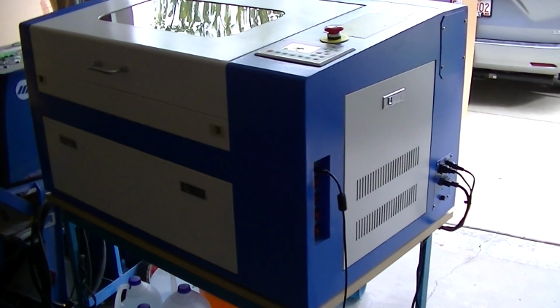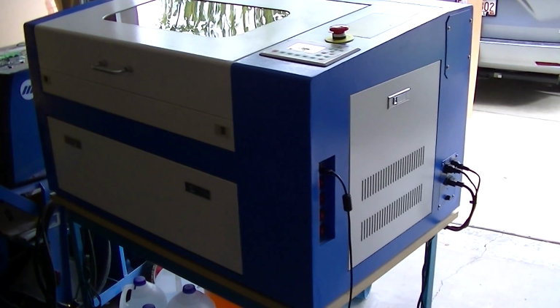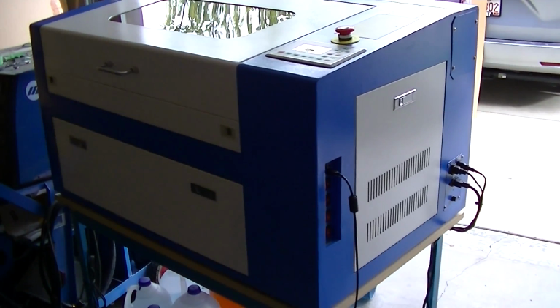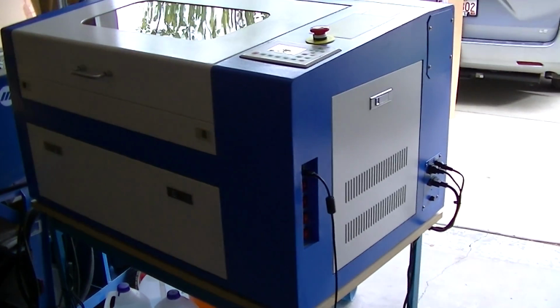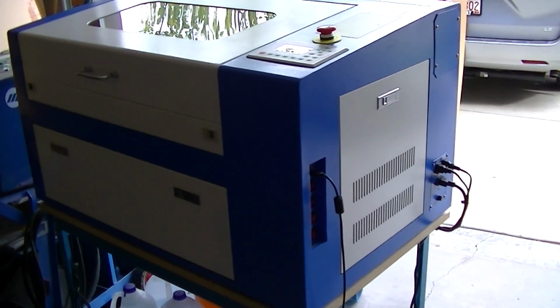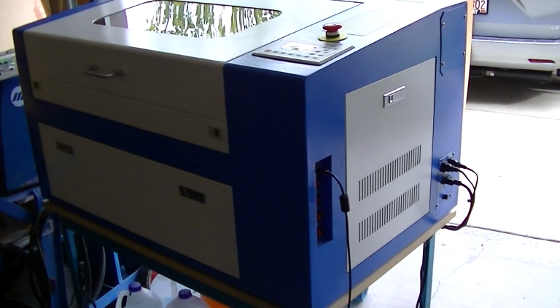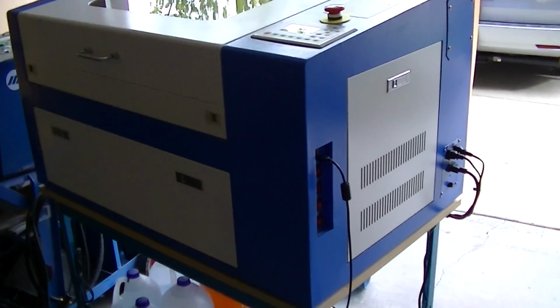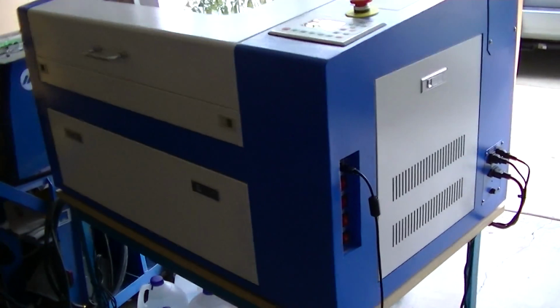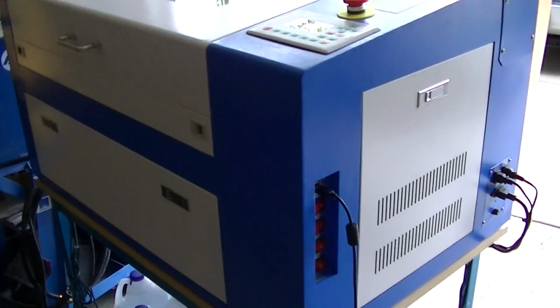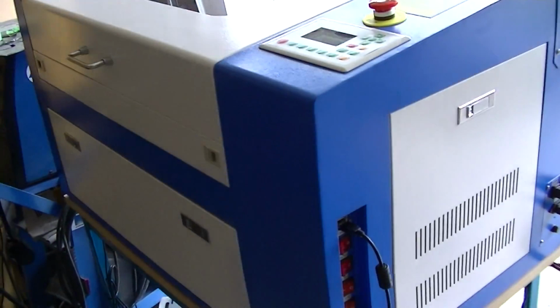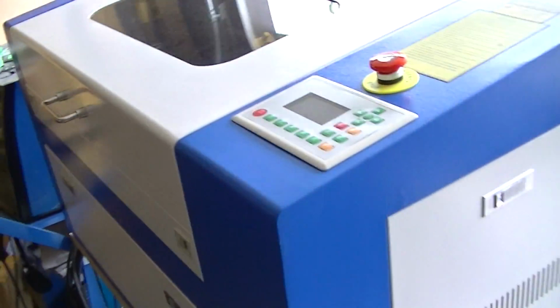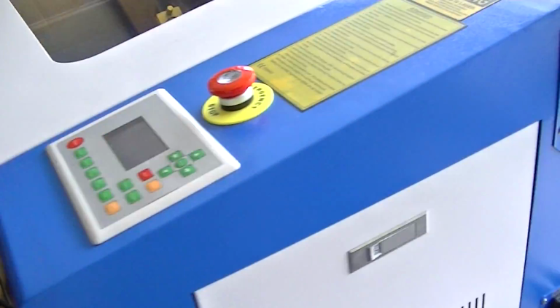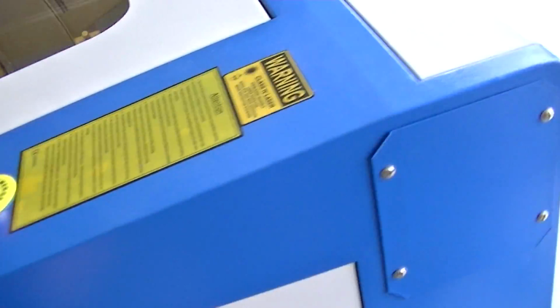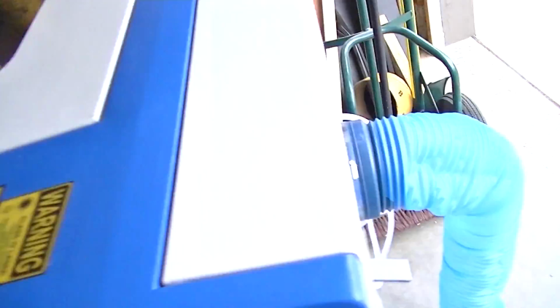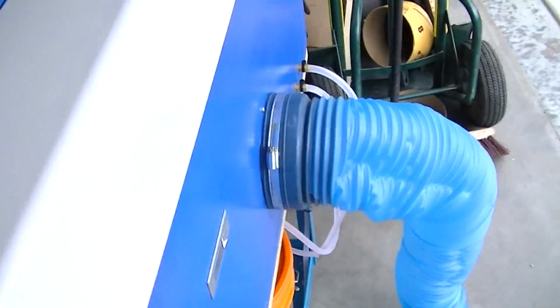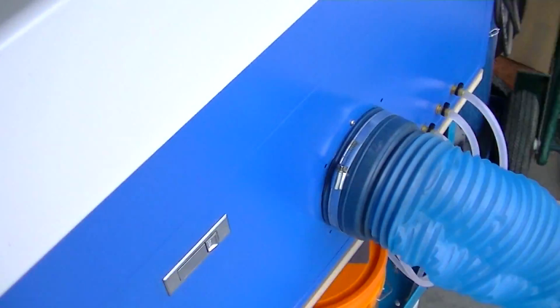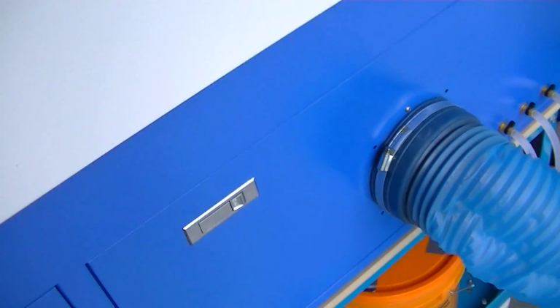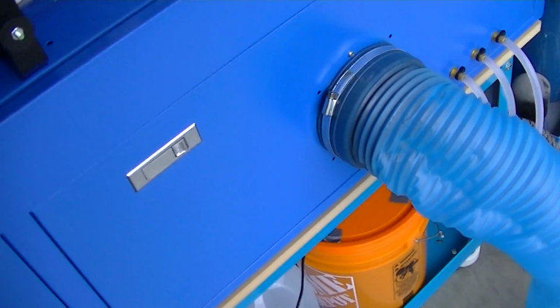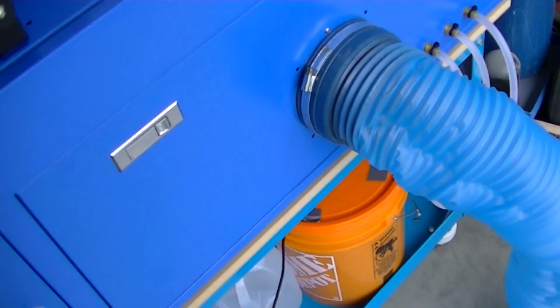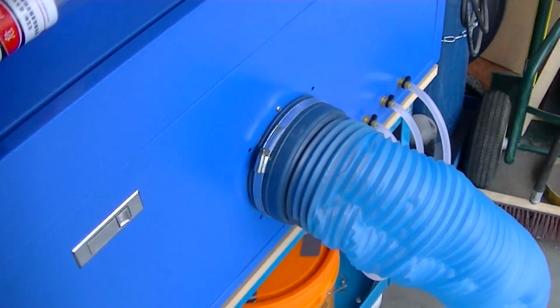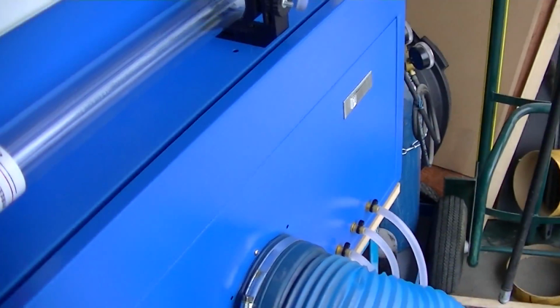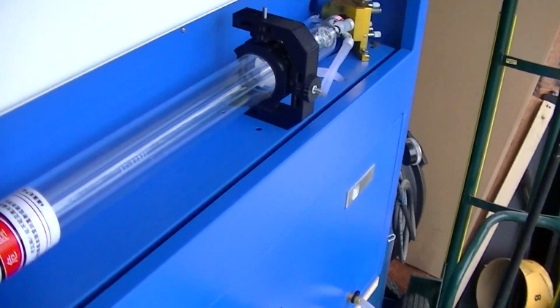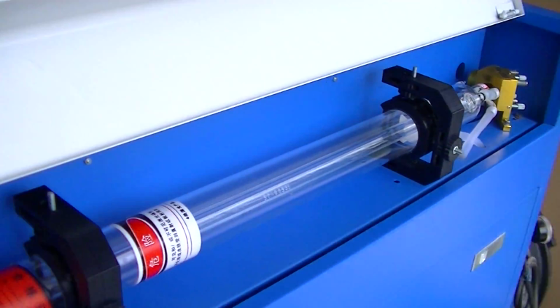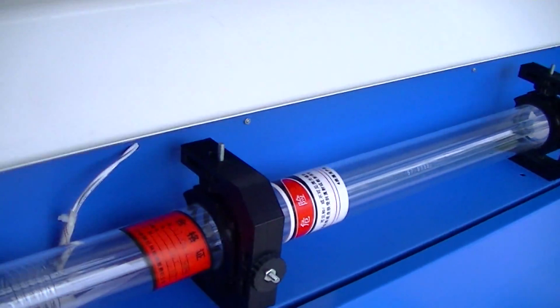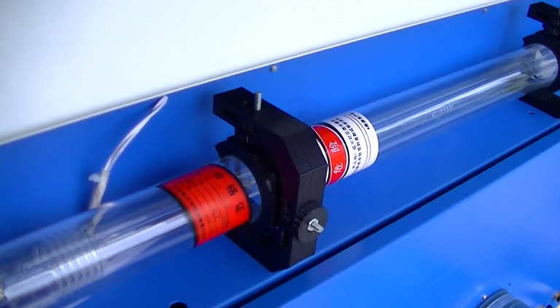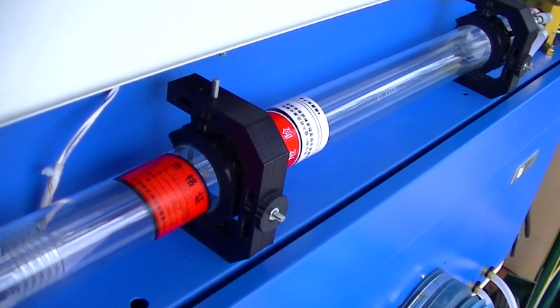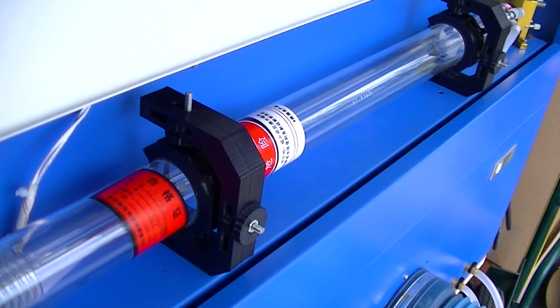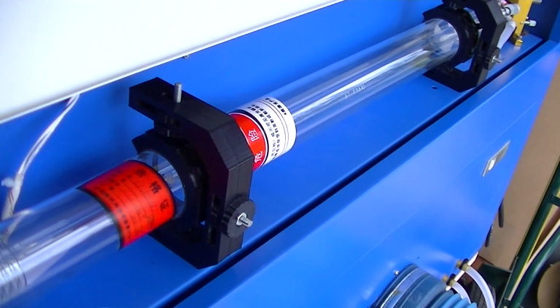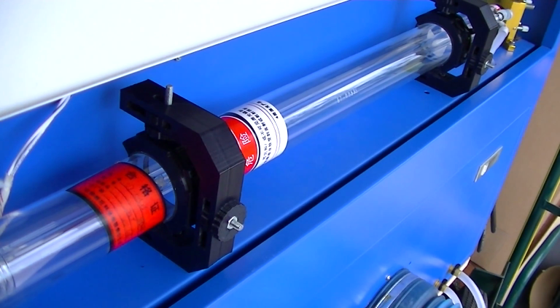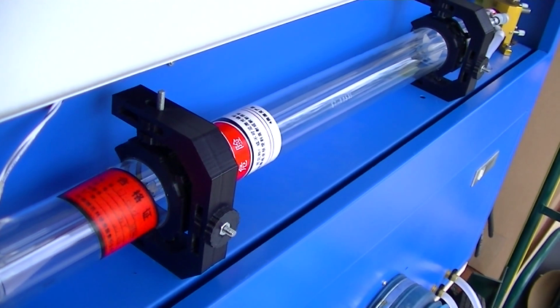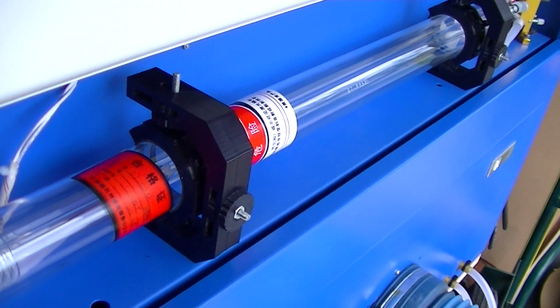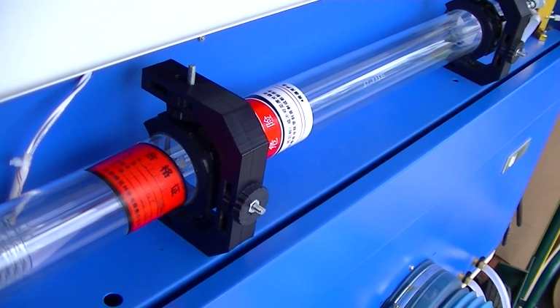Hey guys, here's the 50 watt laser cutter. Just a quick video to show you the mounts for the two brackets that I made. I 3D printed them on my printer and designed them in OpenSCAD.